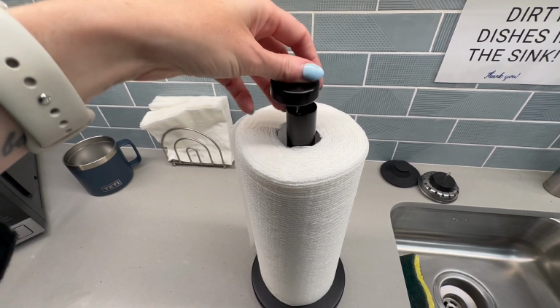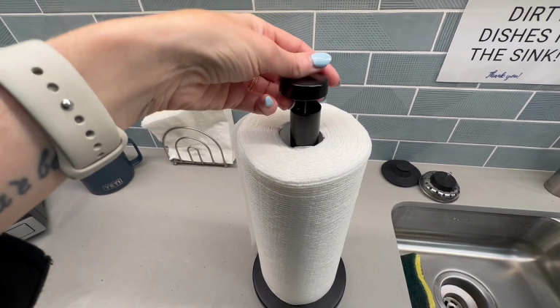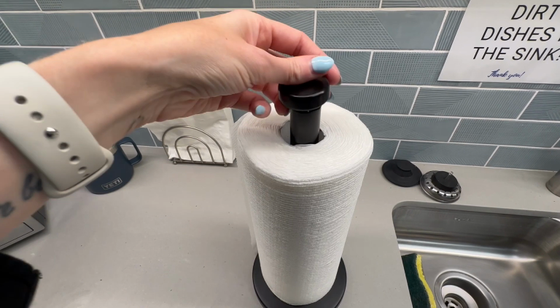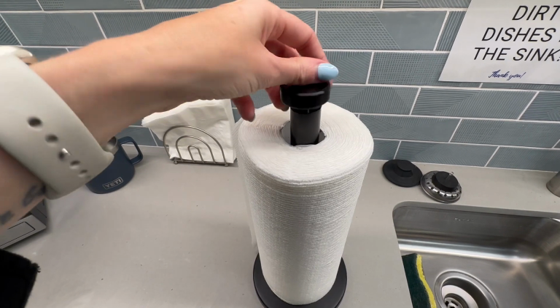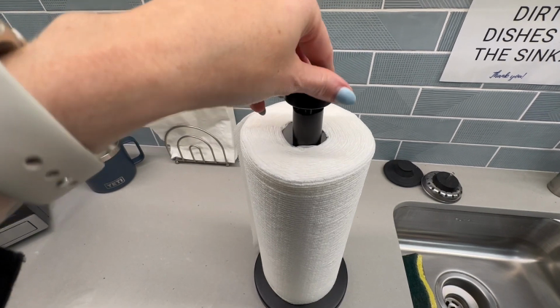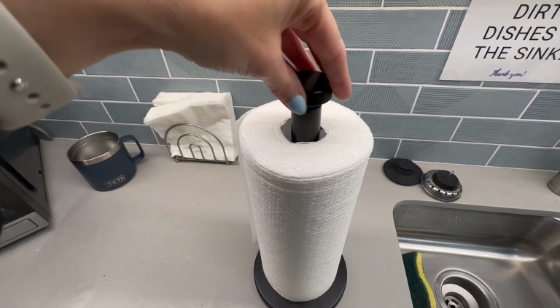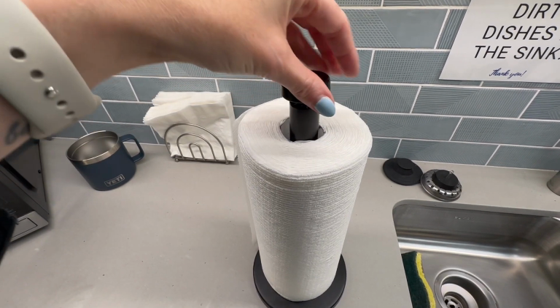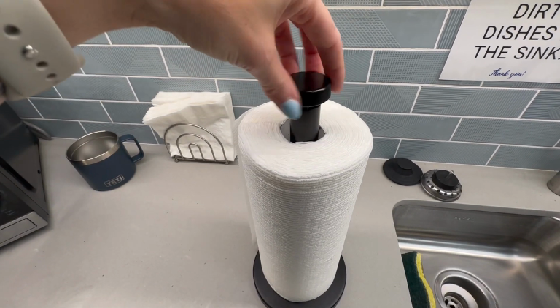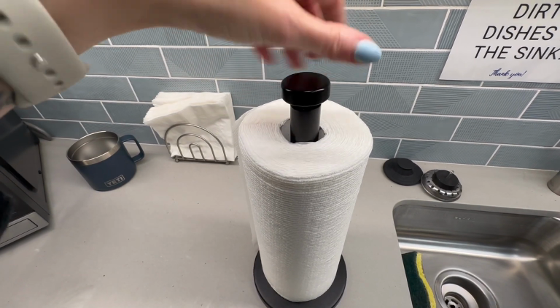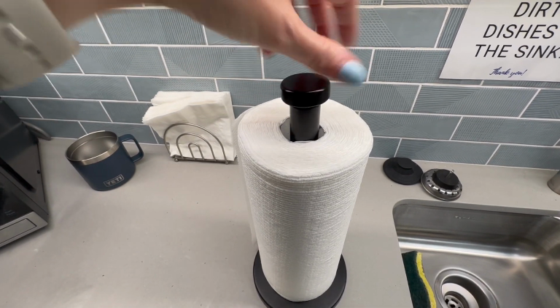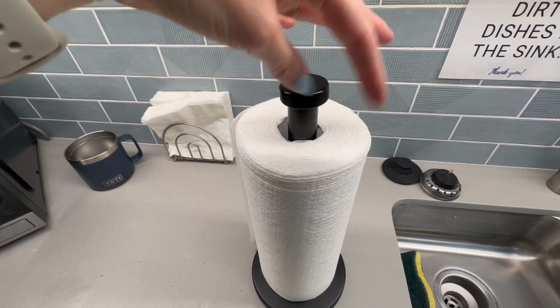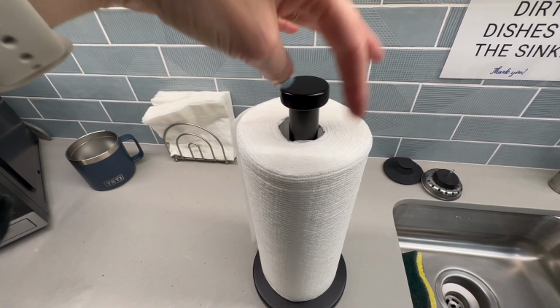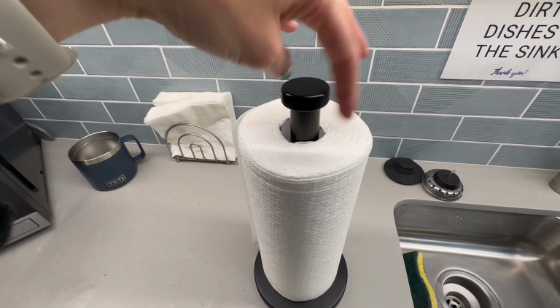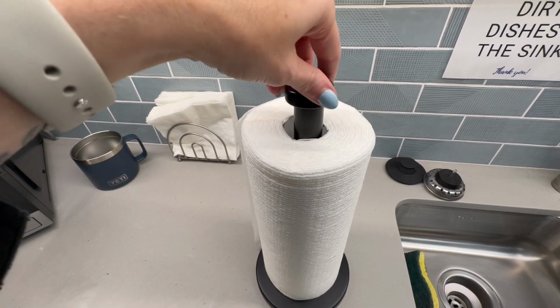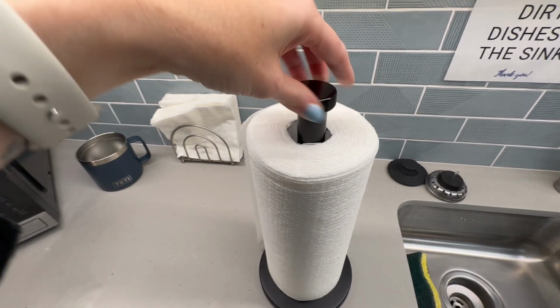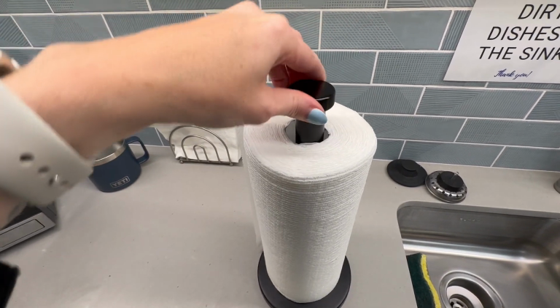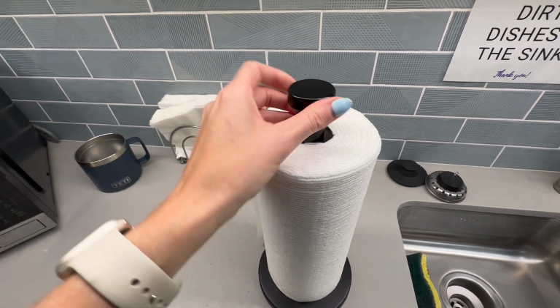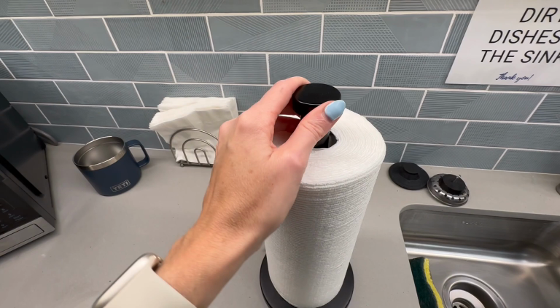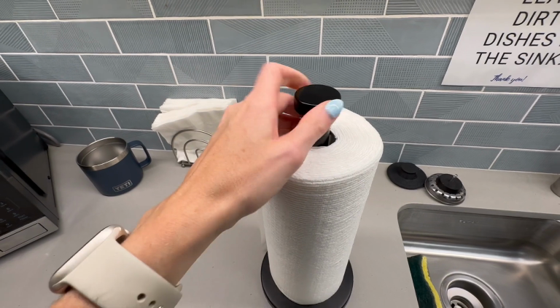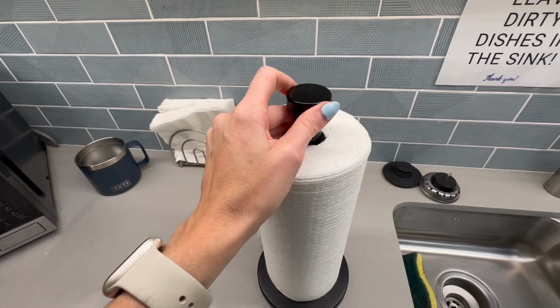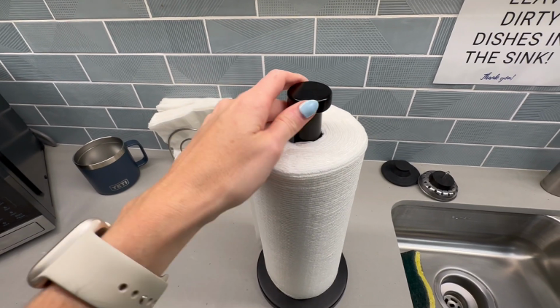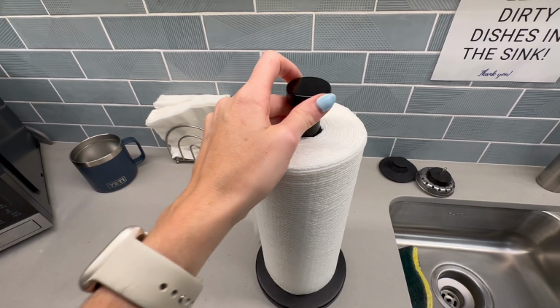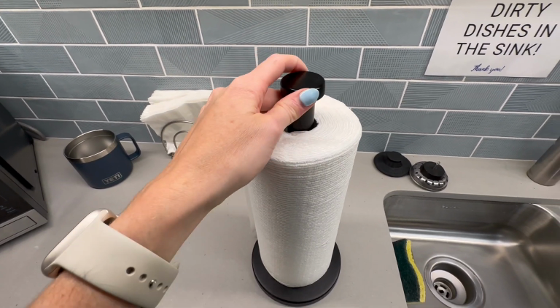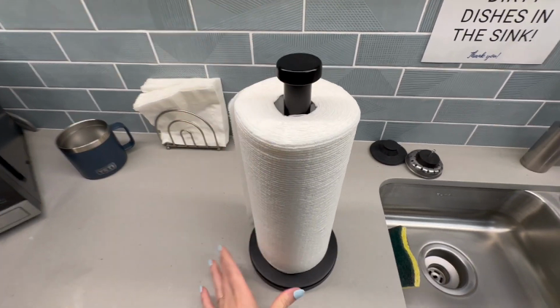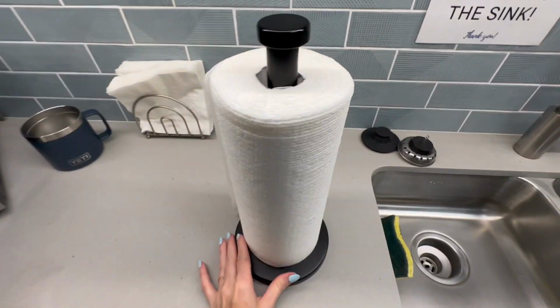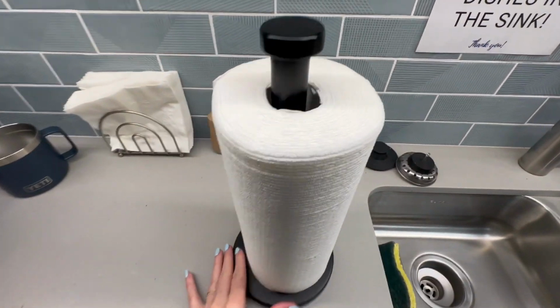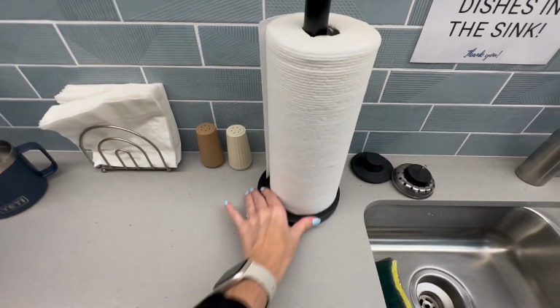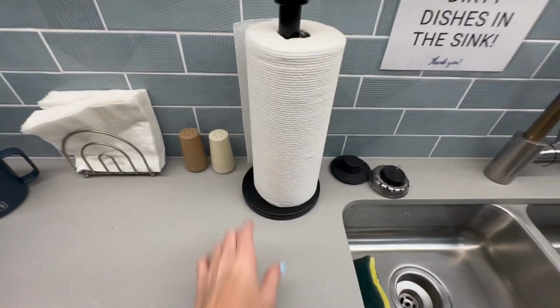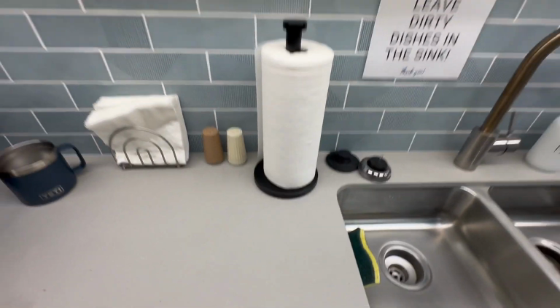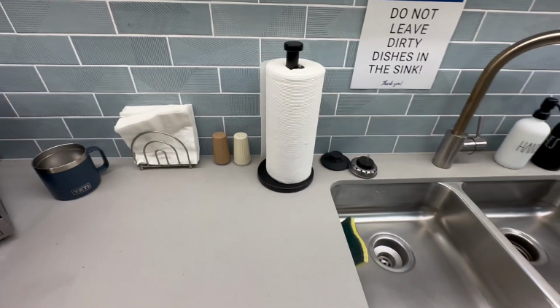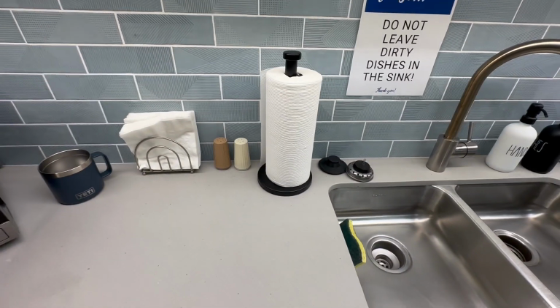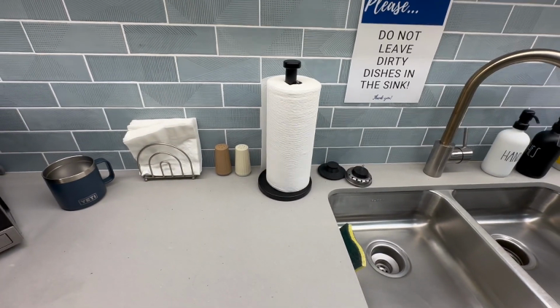Super easy, really plain, simple, modern — but I like it and it works, and it really does the job.